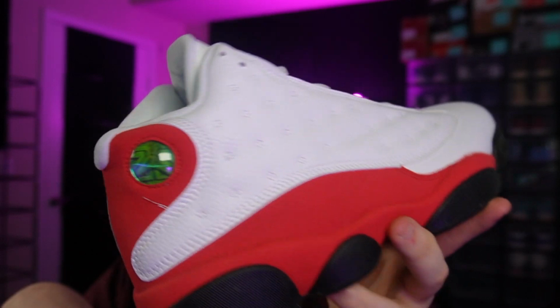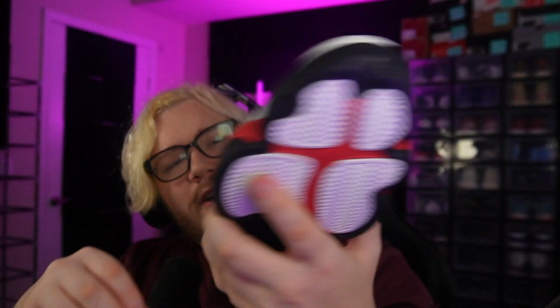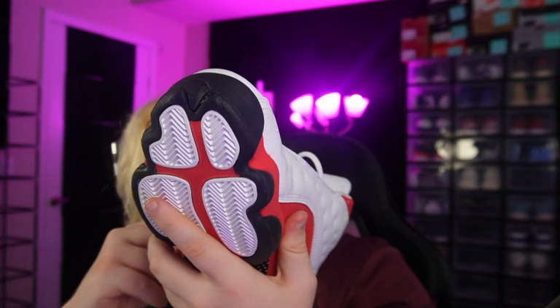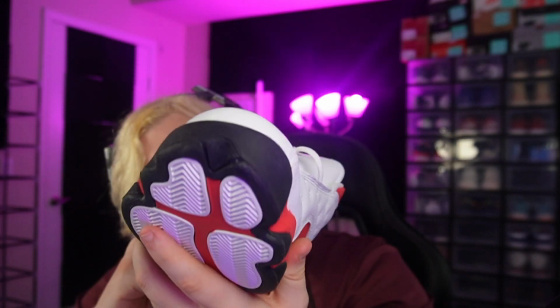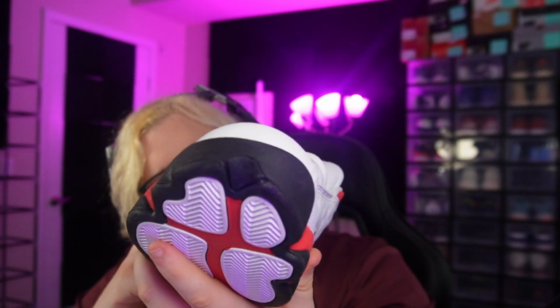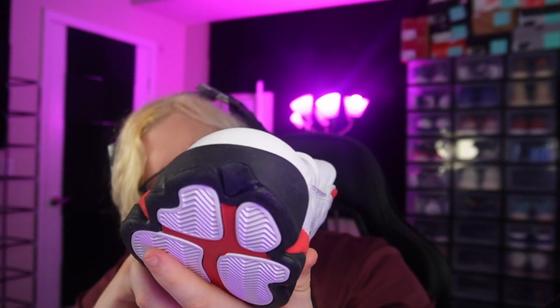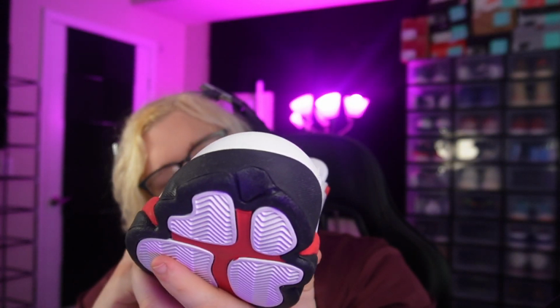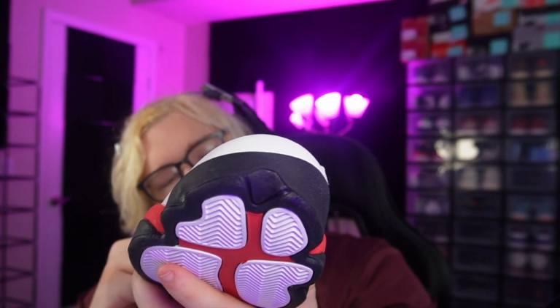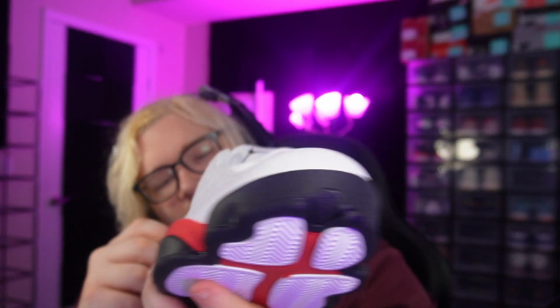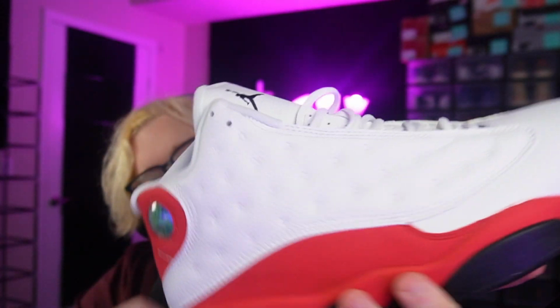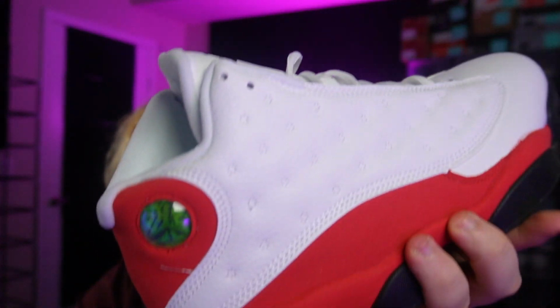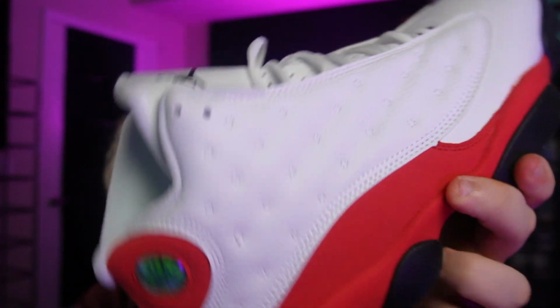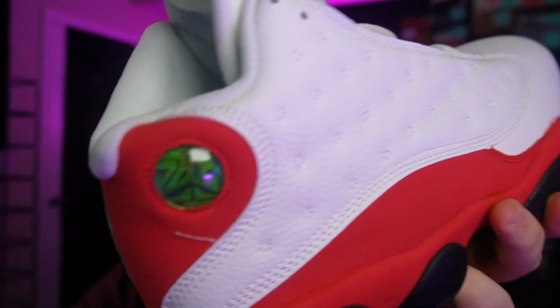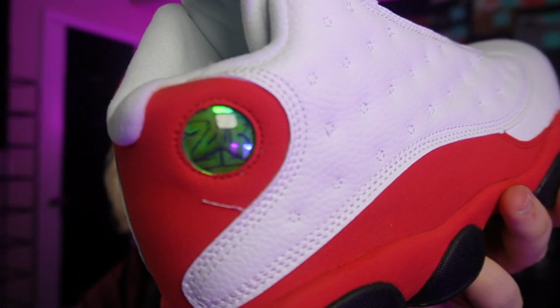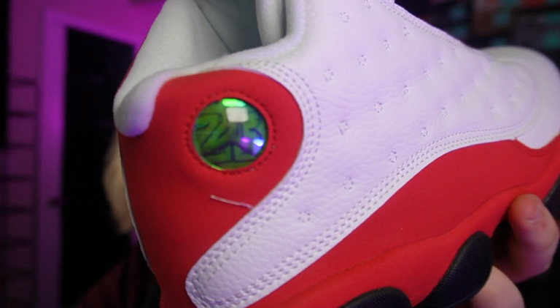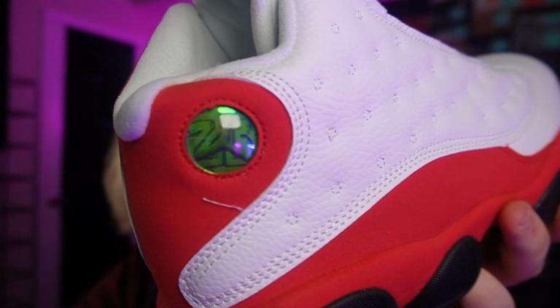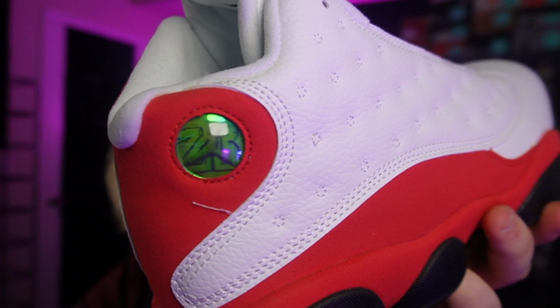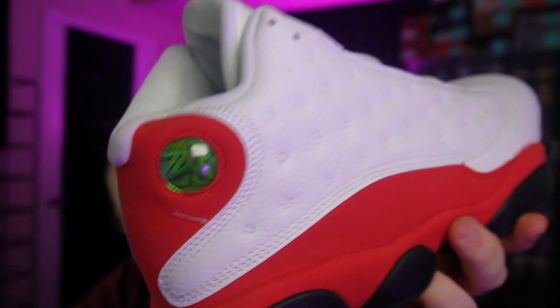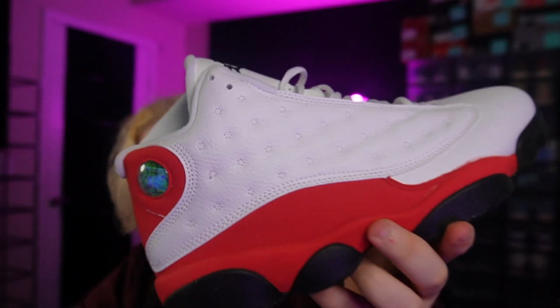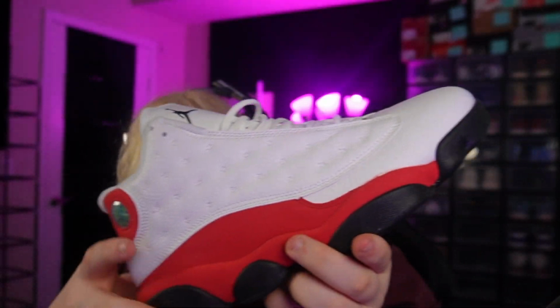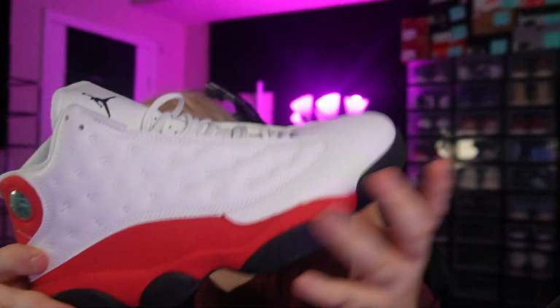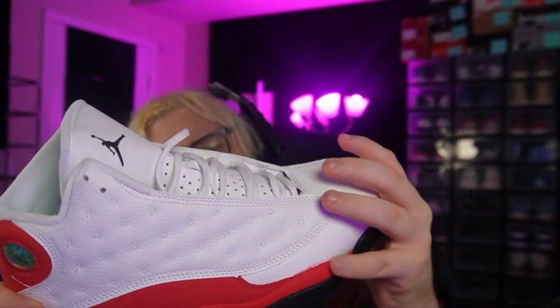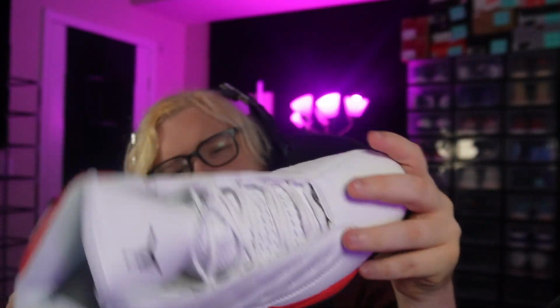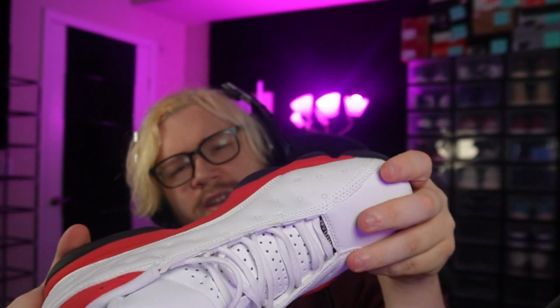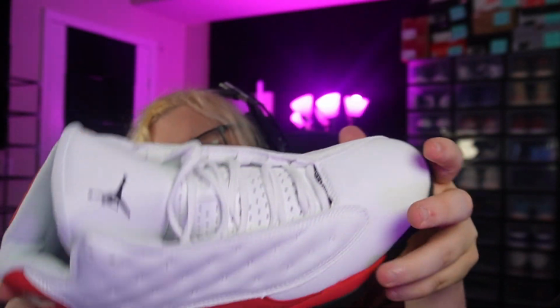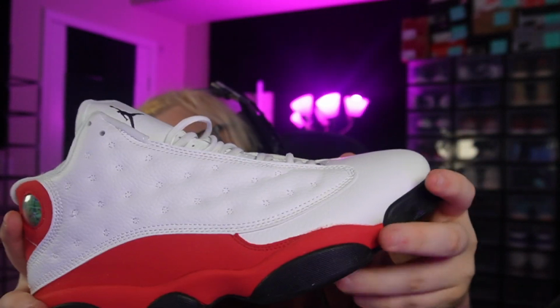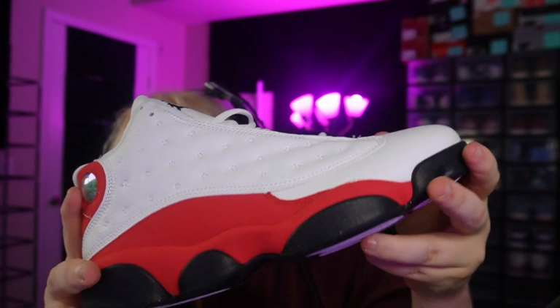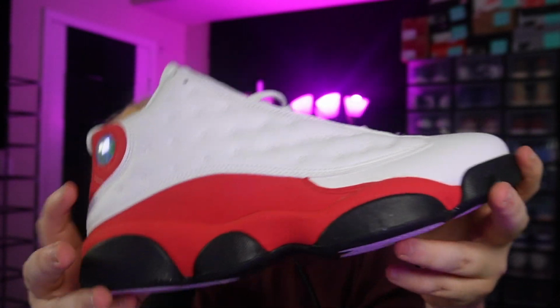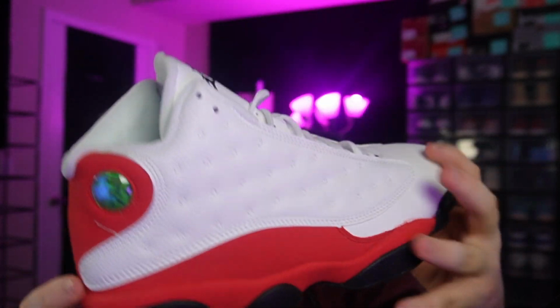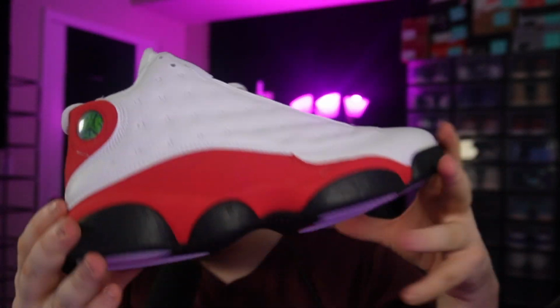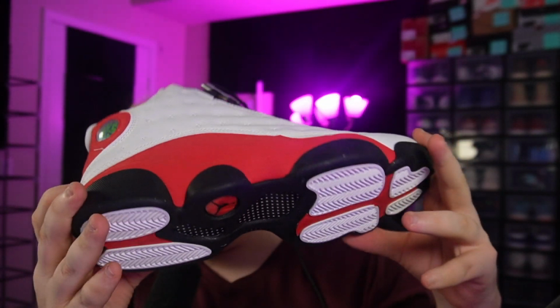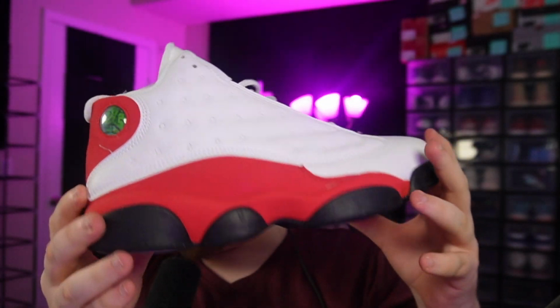Is that glue right there? No, it's just like a stitch — like a line you could just cut off if you want to. Yeah, you could just do that if it ever comes with your pair.